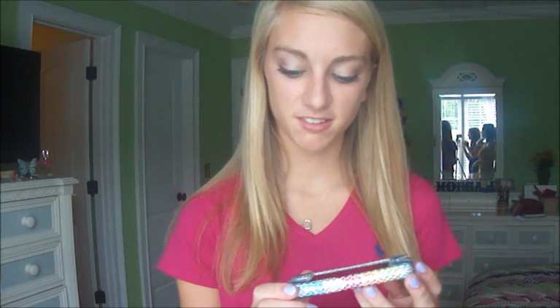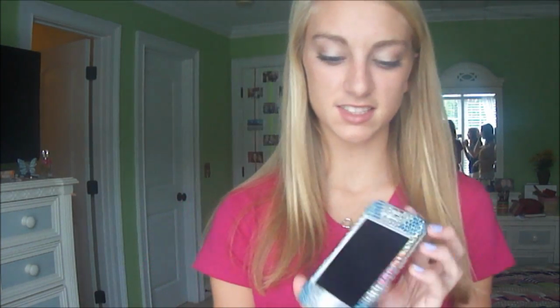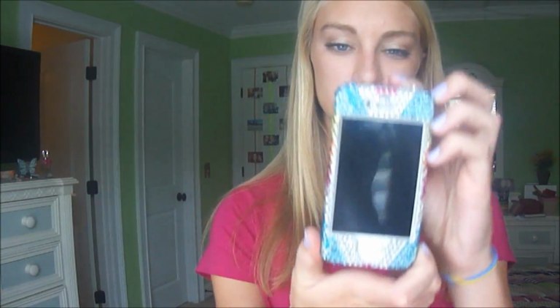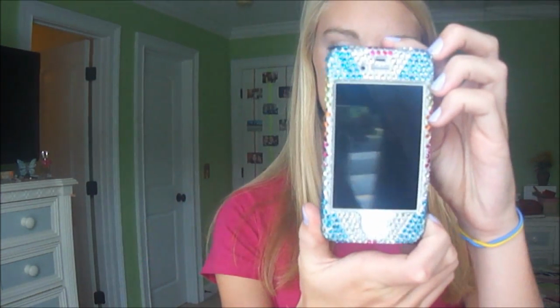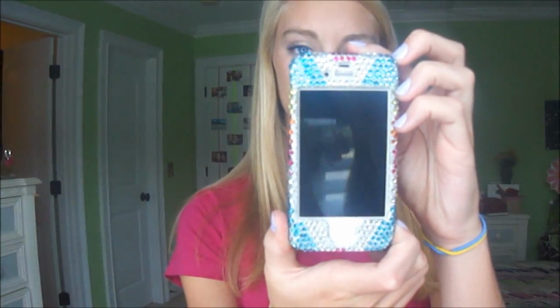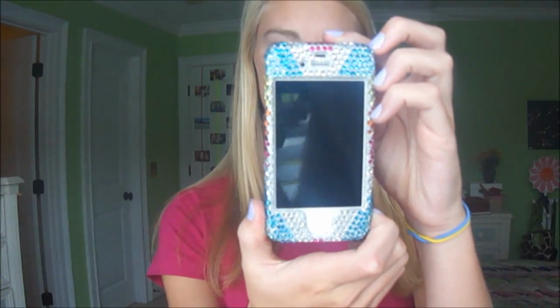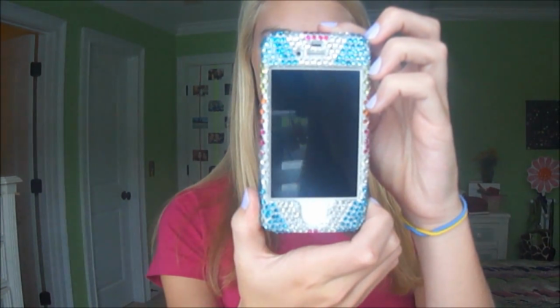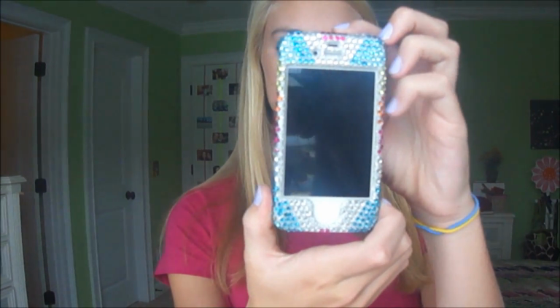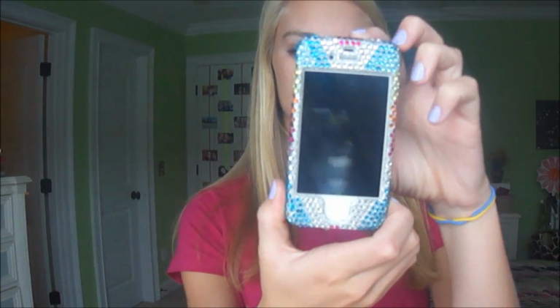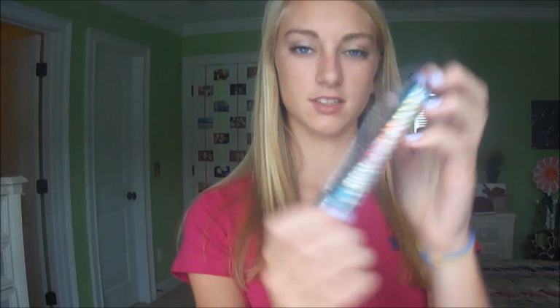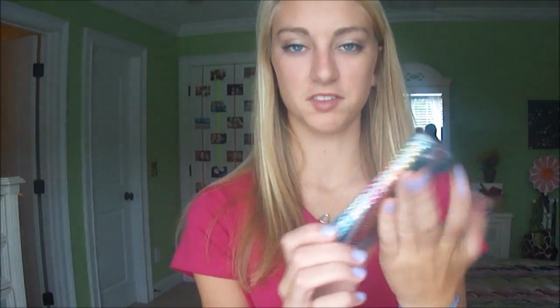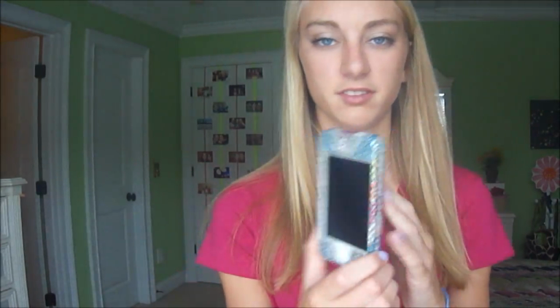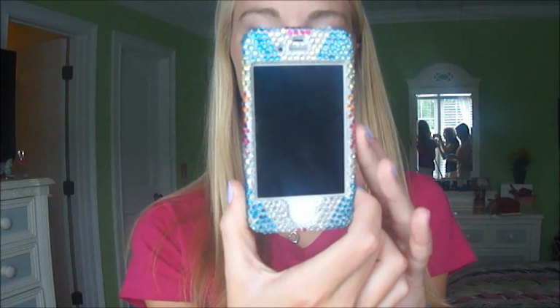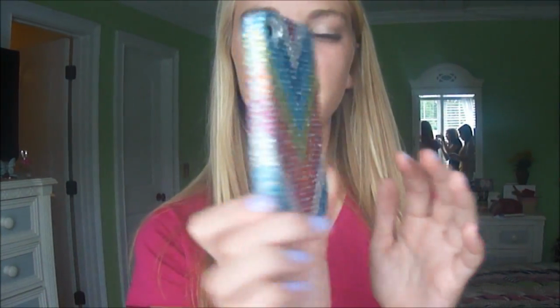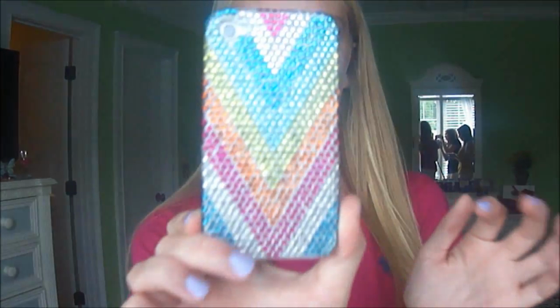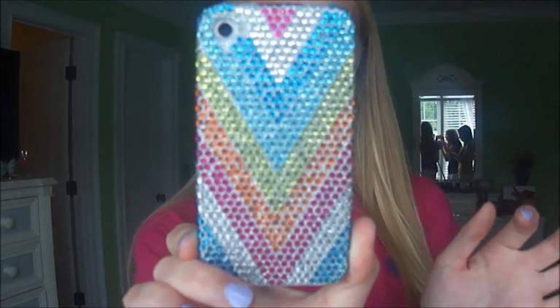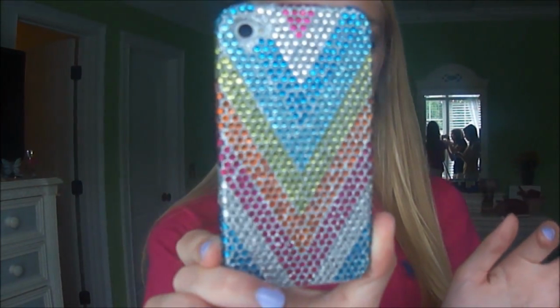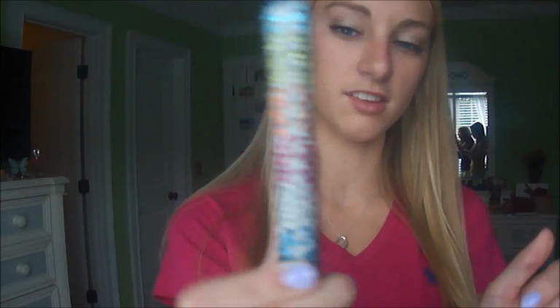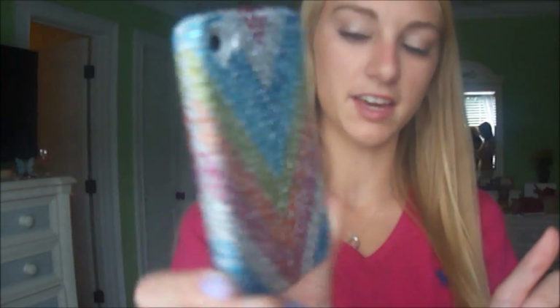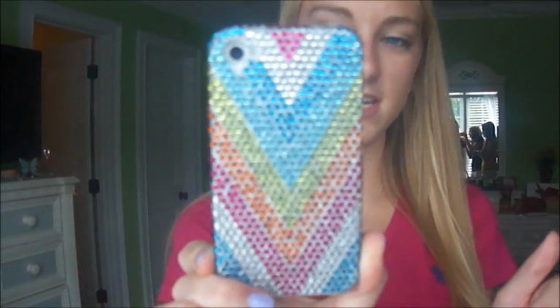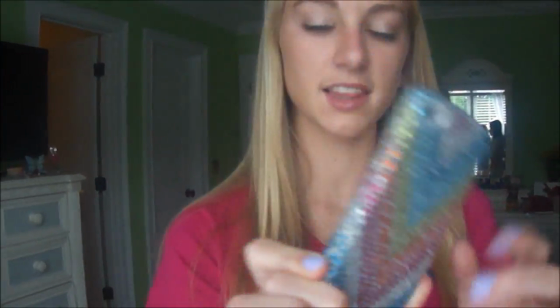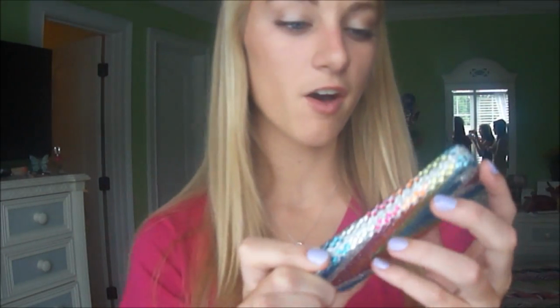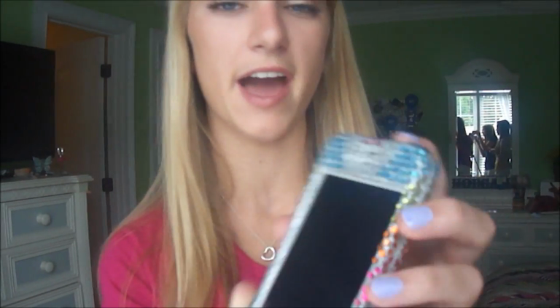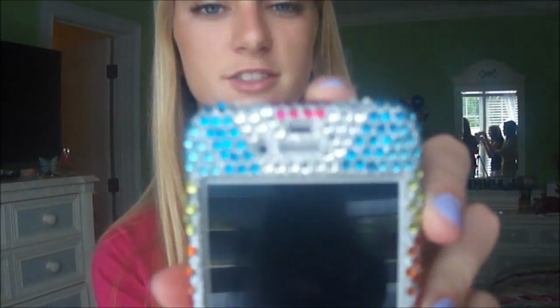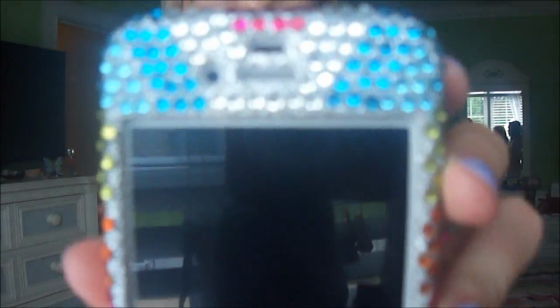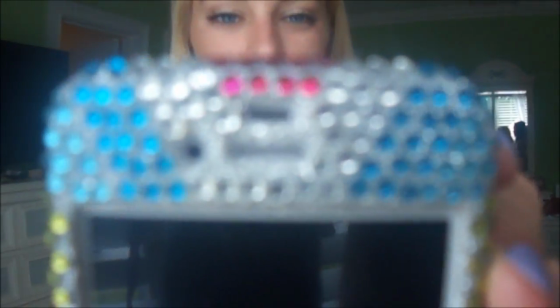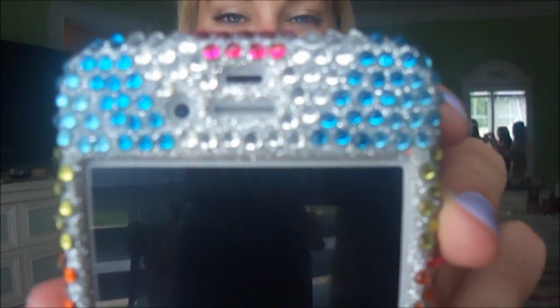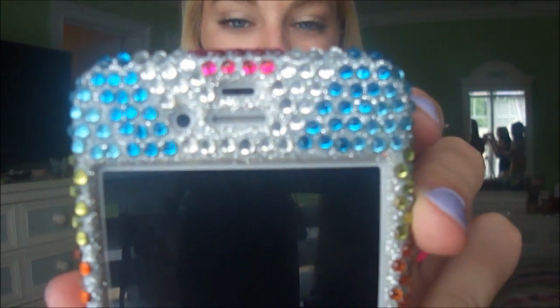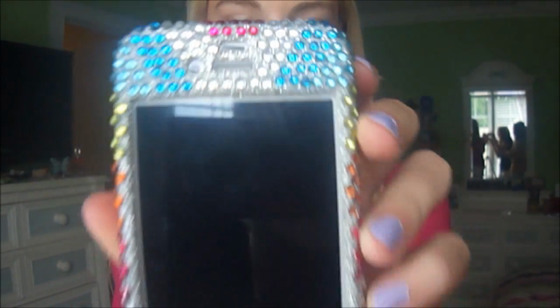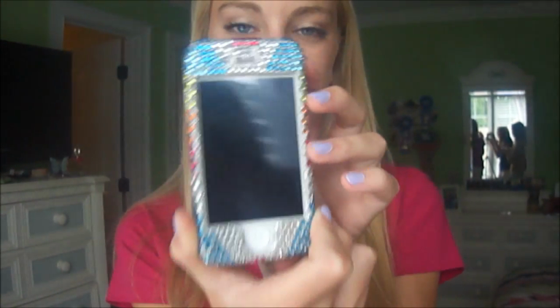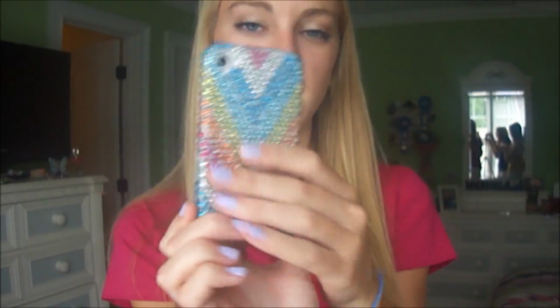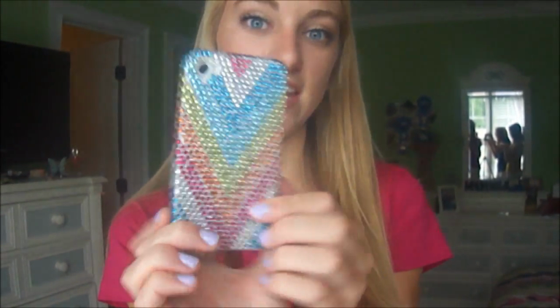So what it is — this is the front, and it's for the iPhone 4. It's basically just like different color V's. And I like how on the background, it's not just regular — it's like a sparkly background. And I really like it.